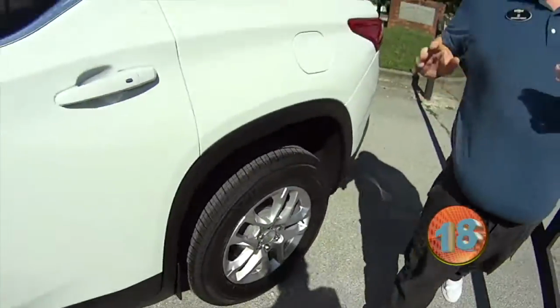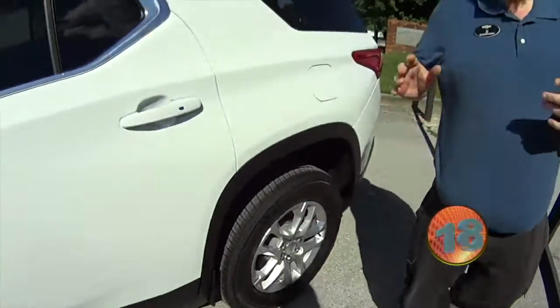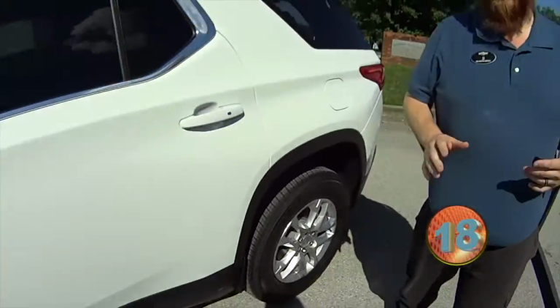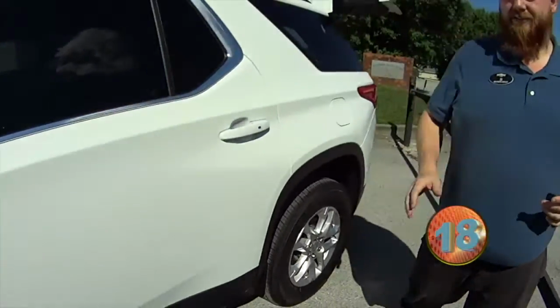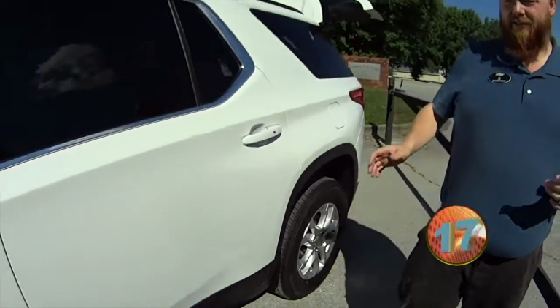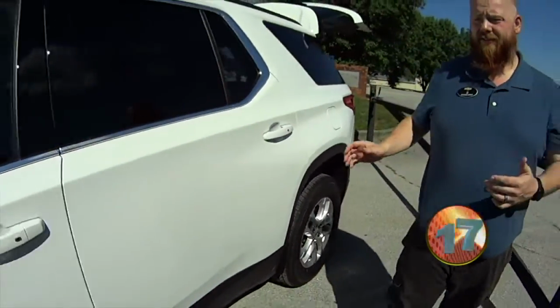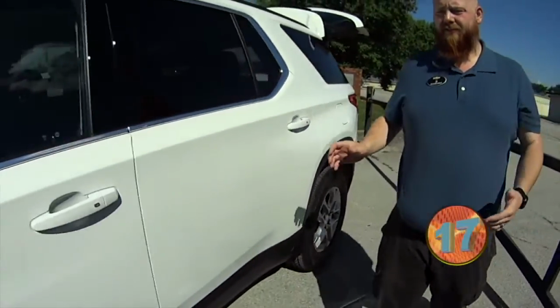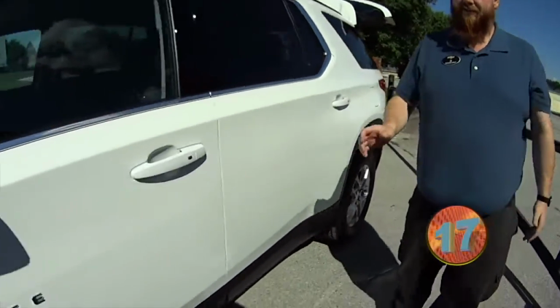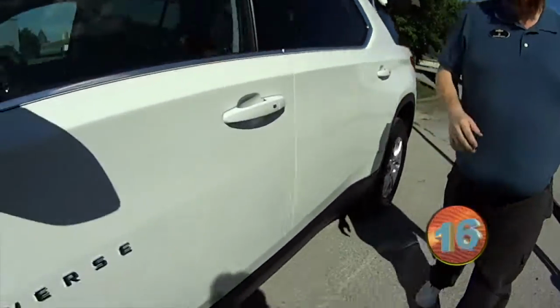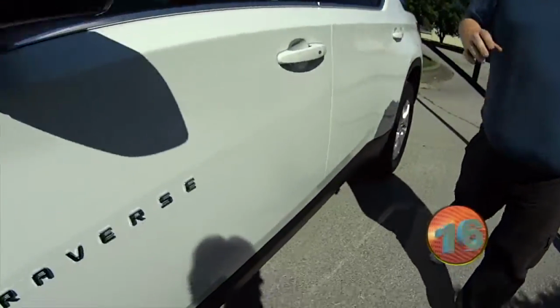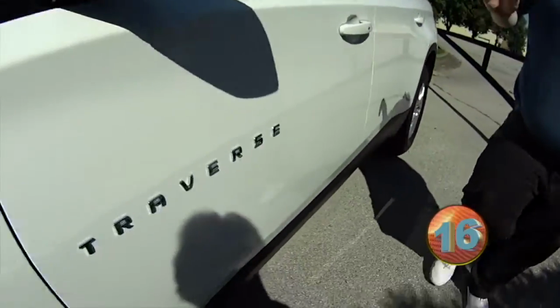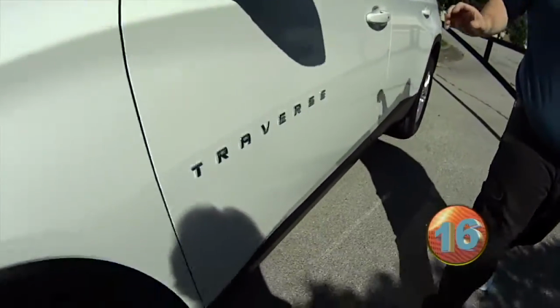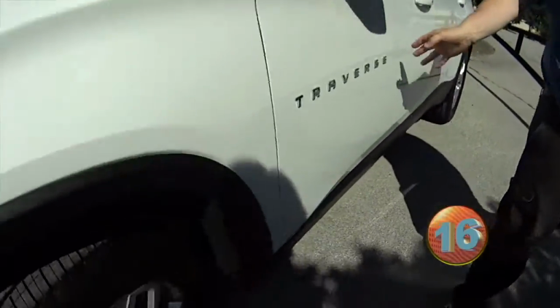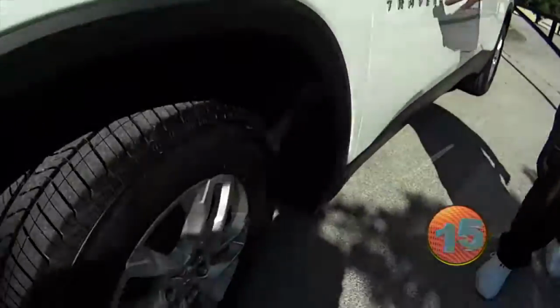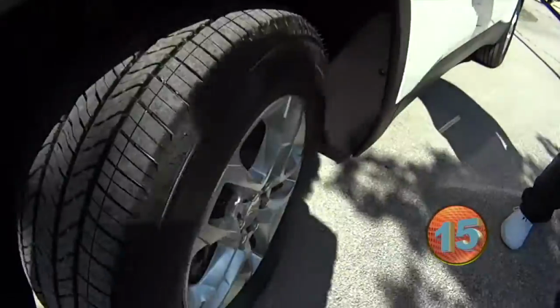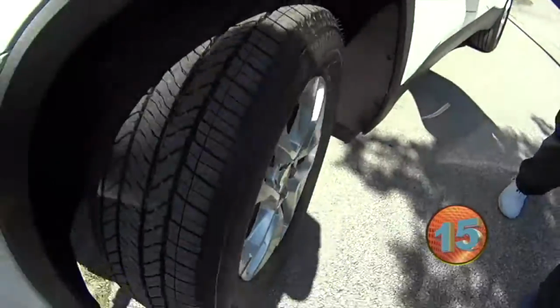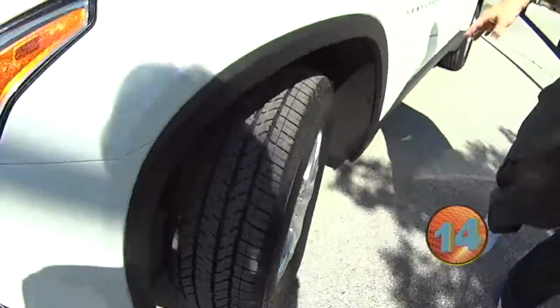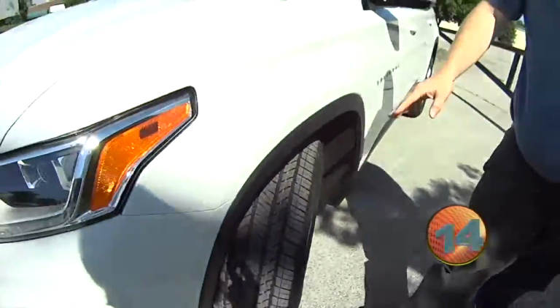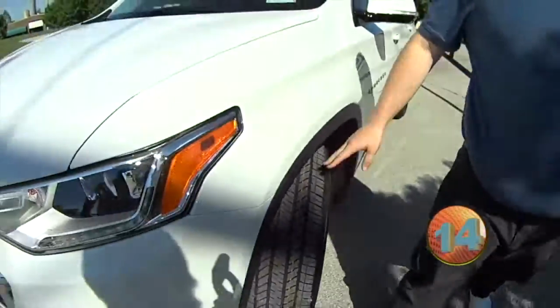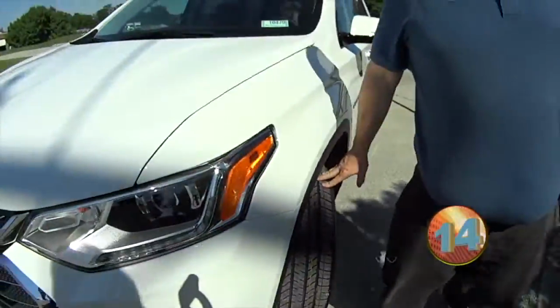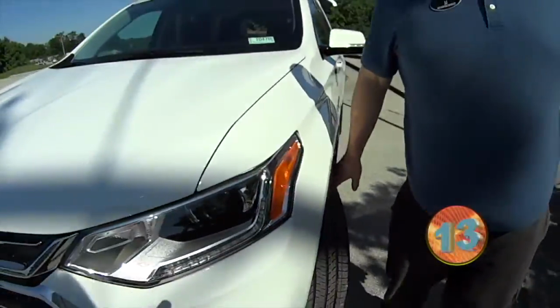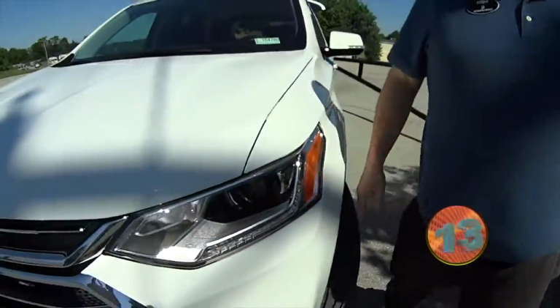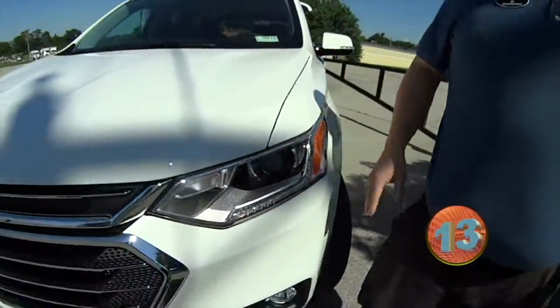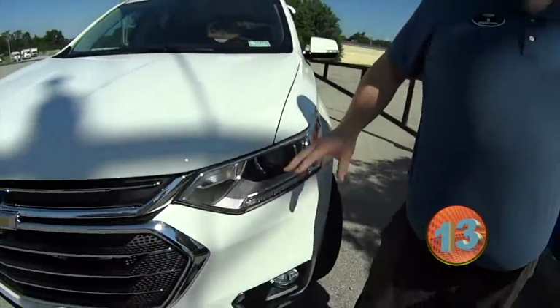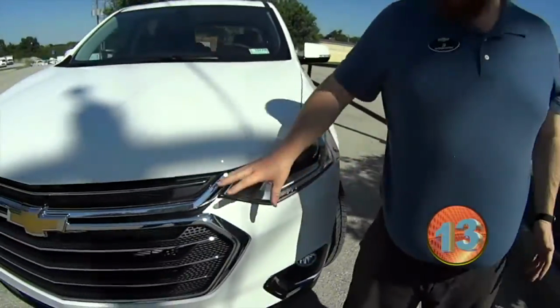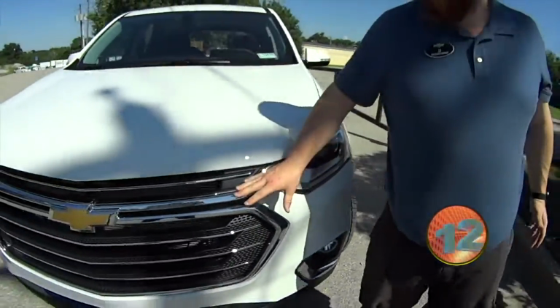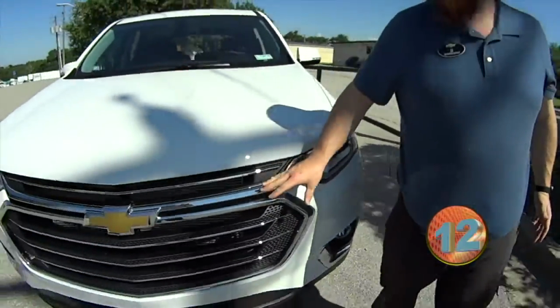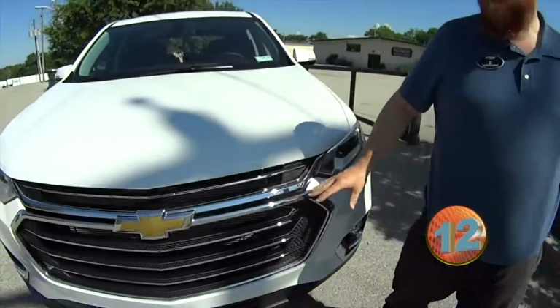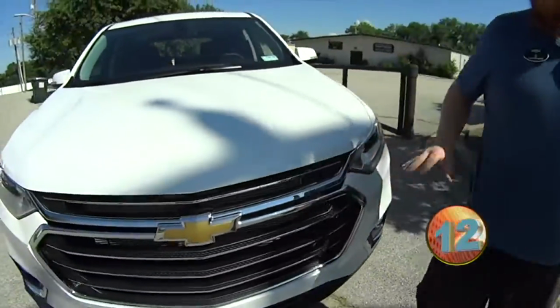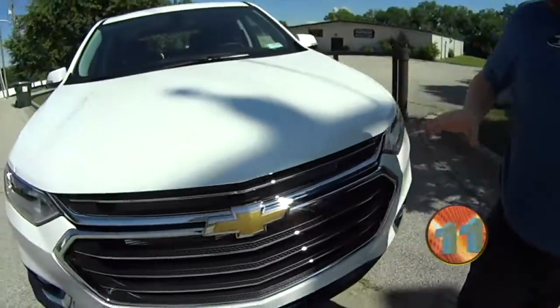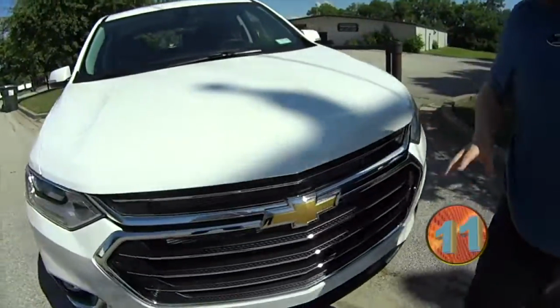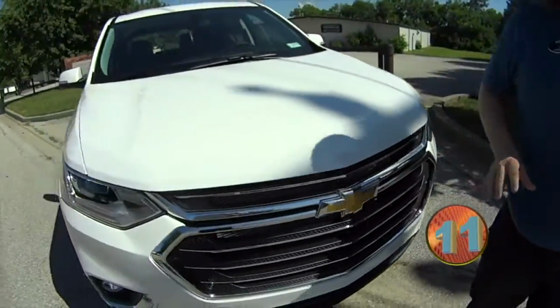This is a LT, so it's going to have a lot of great features. Of course, this is a Chevy Traverse — front wheel drive. It's got a big chrome grille. Good looking vehicle.